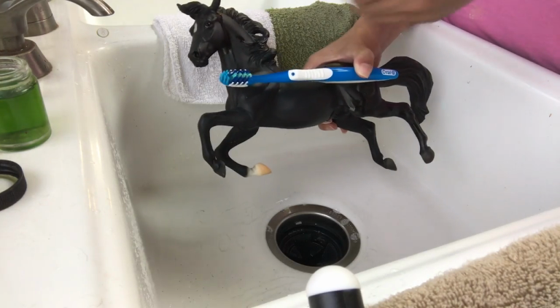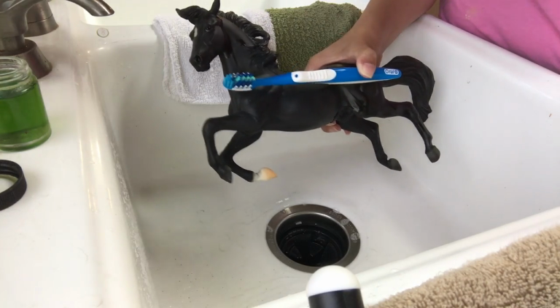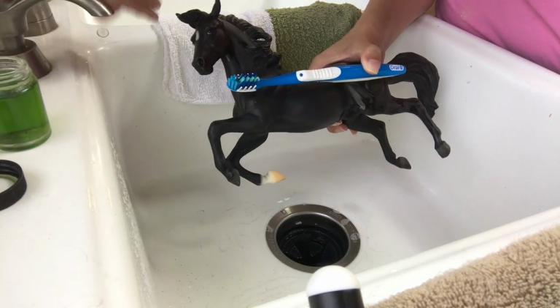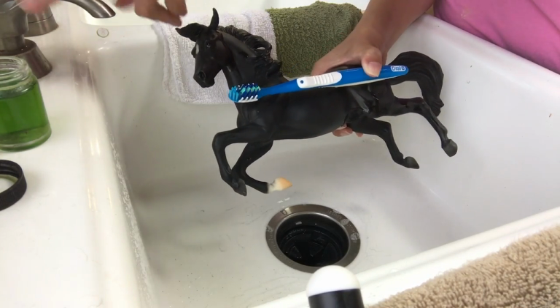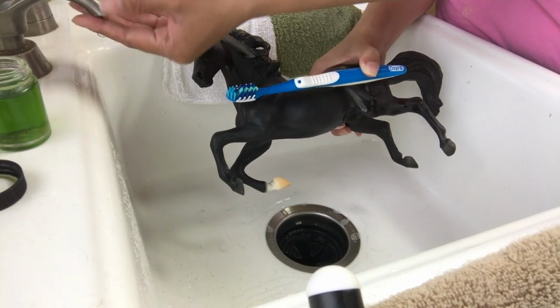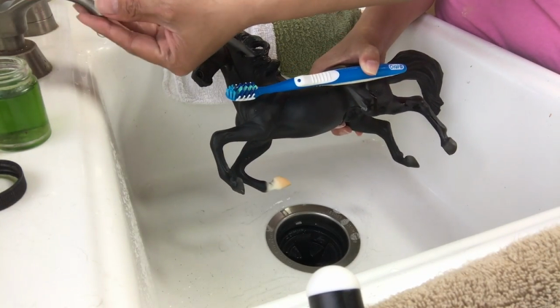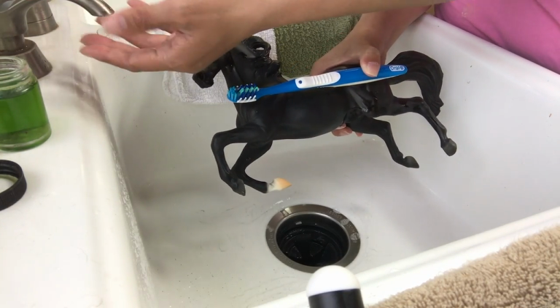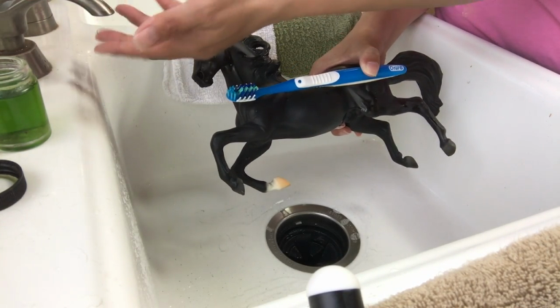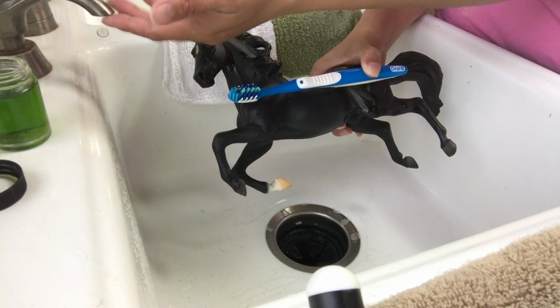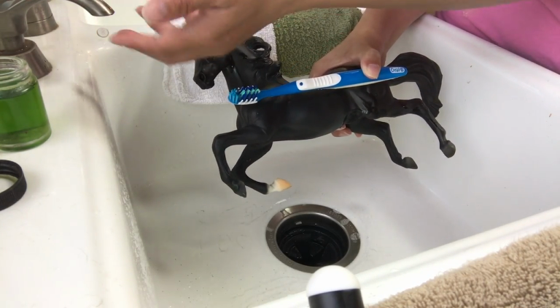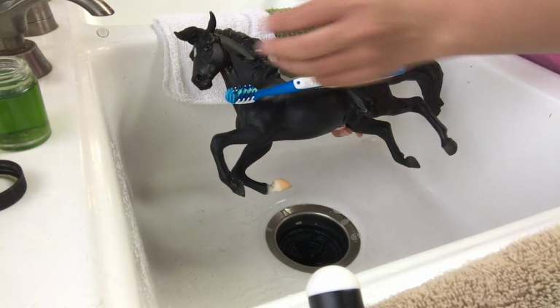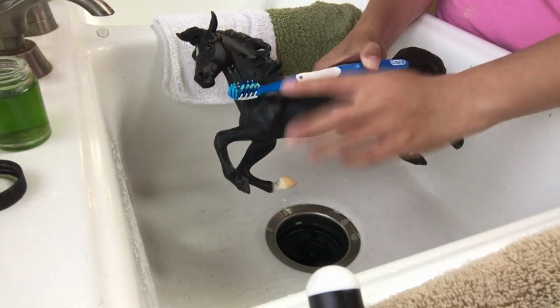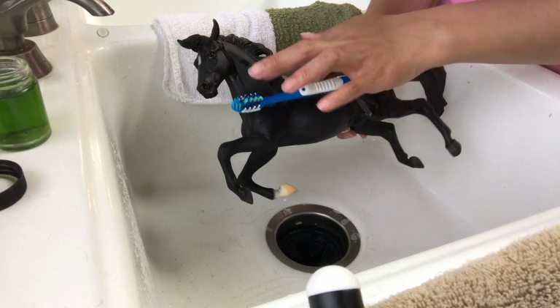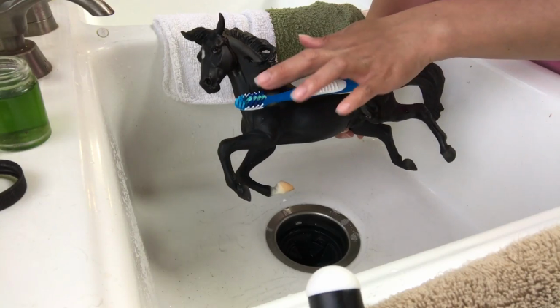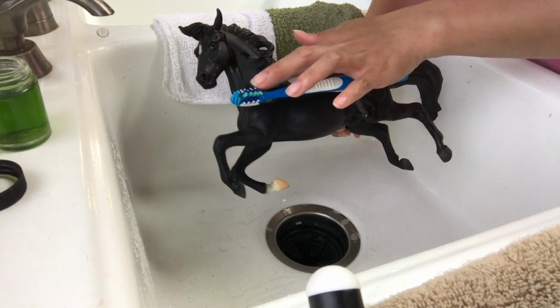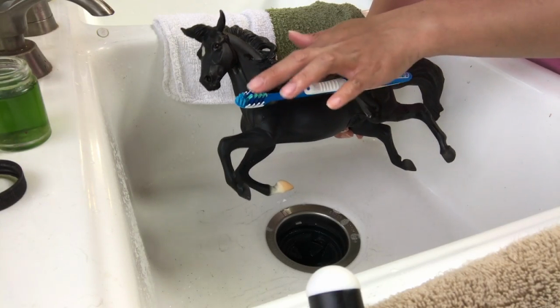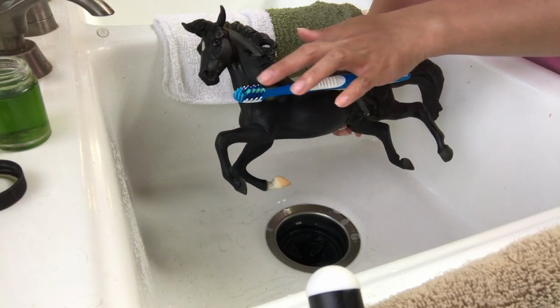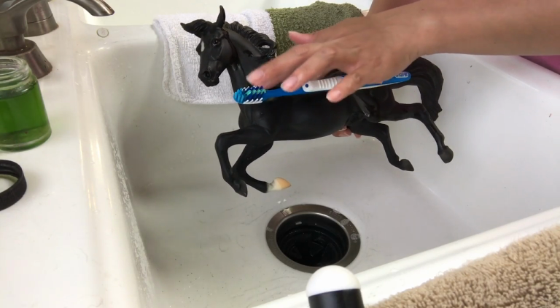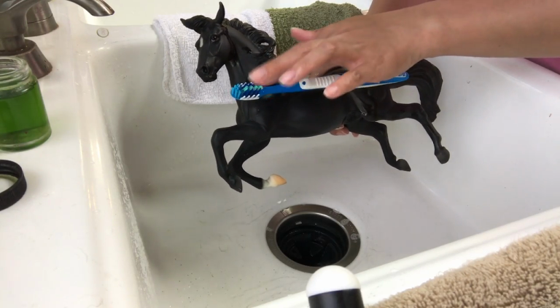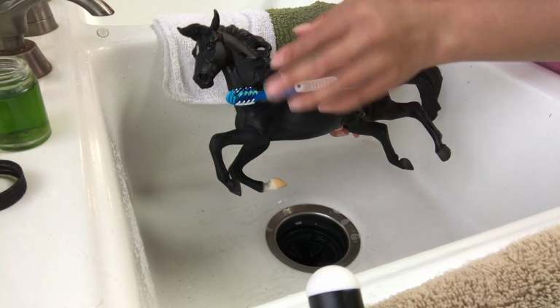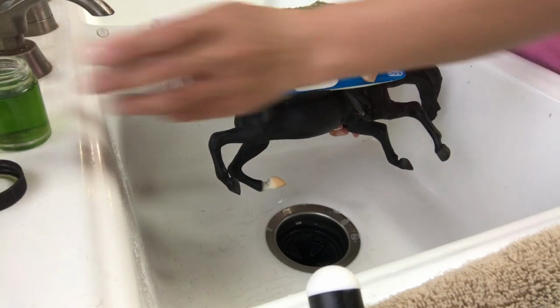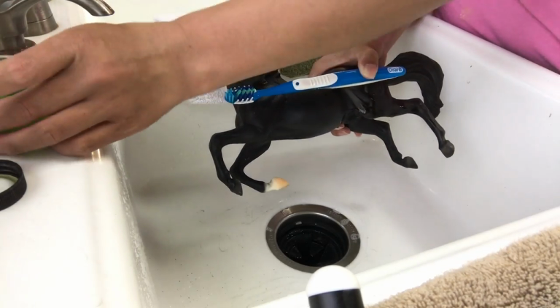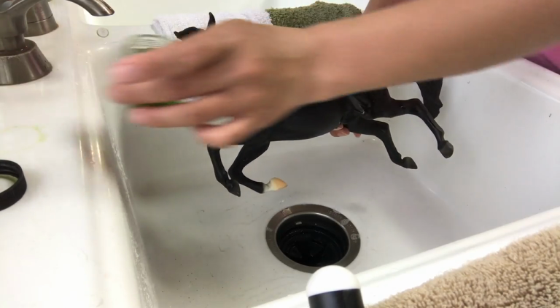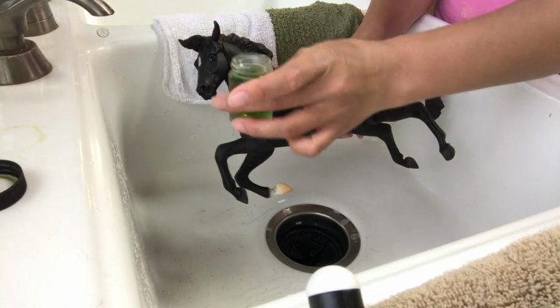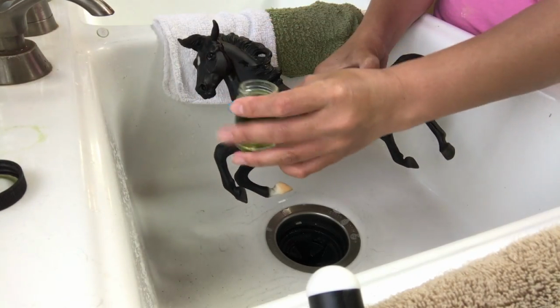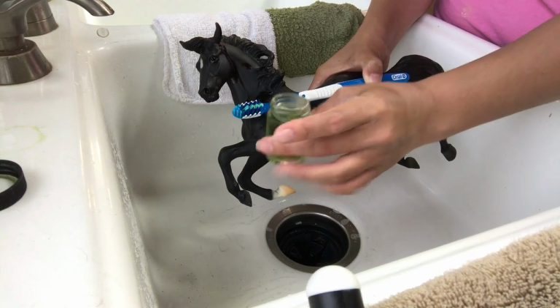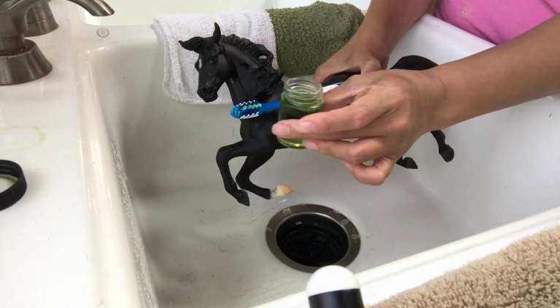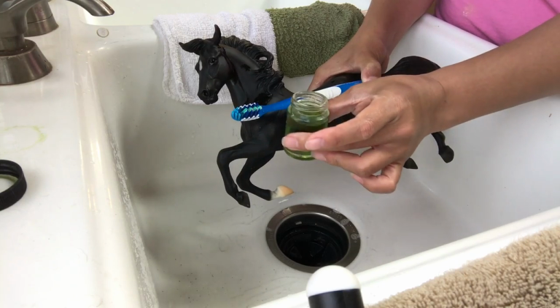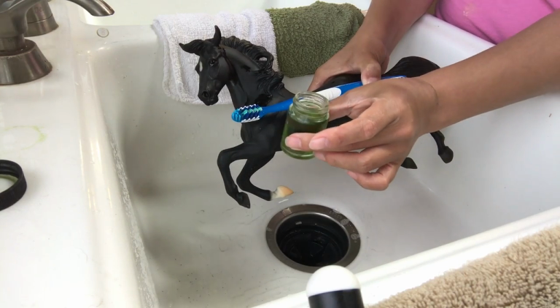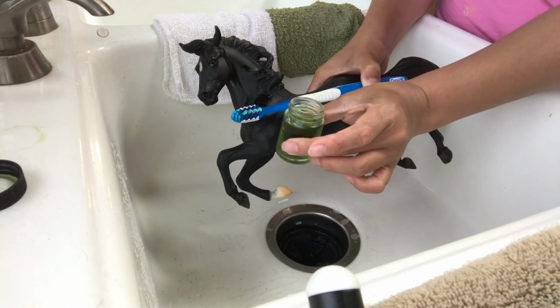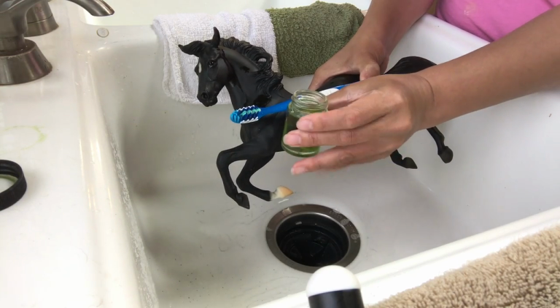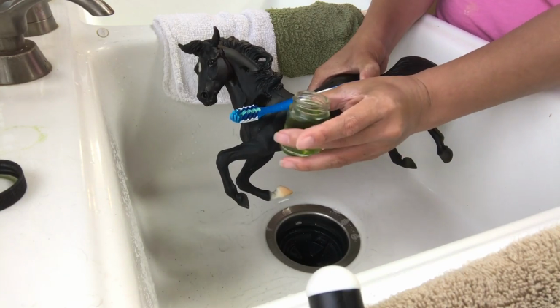In here is just plain Dawn dish soap — that's what's in here. I don't have the bottle to show you, but it's just the liquid dish soap that you use to clean dishes. And this little bottle here has Simple Green cleaning solution in it.